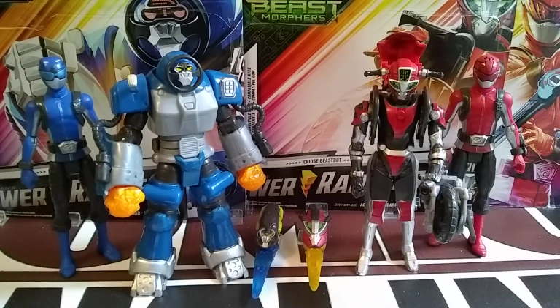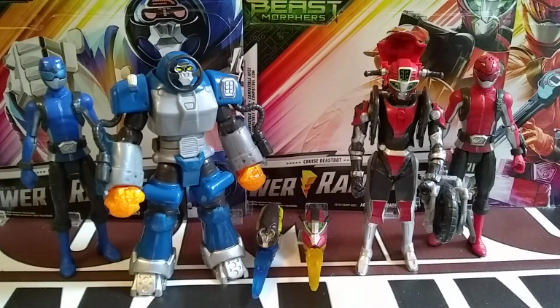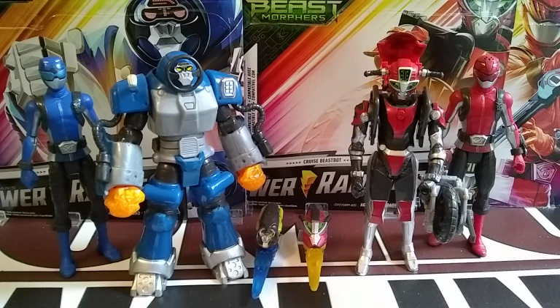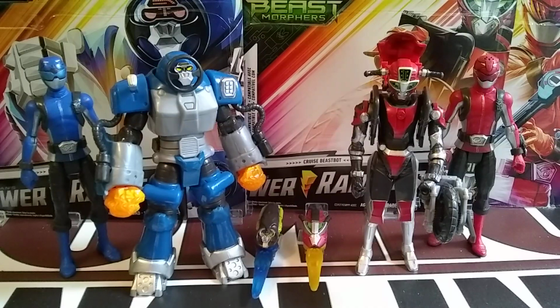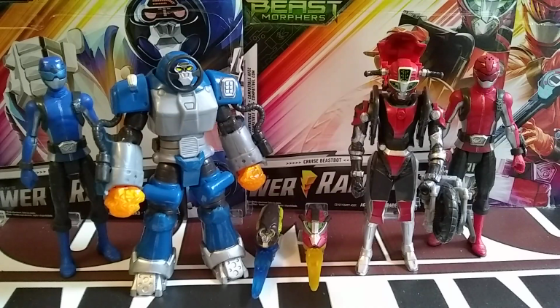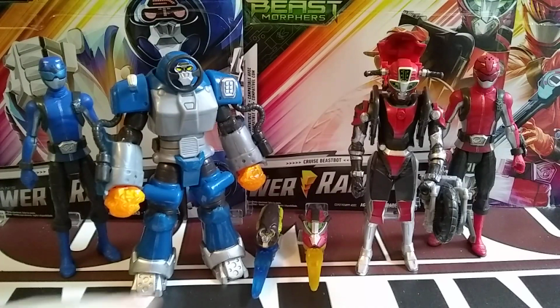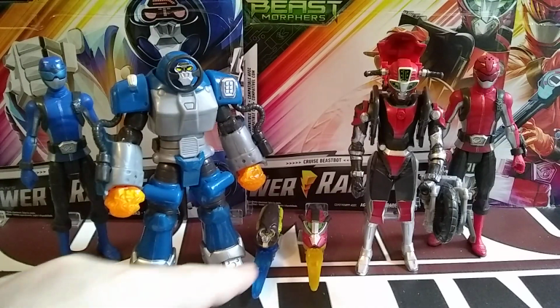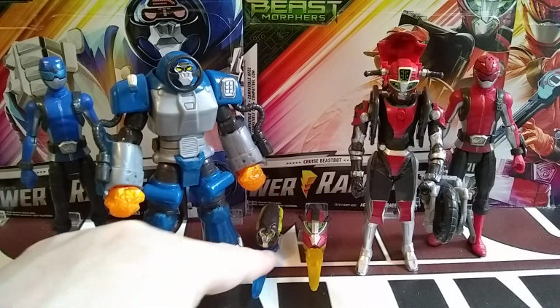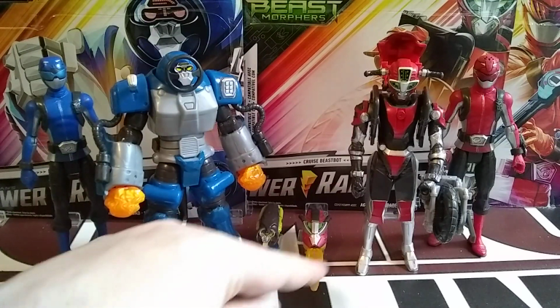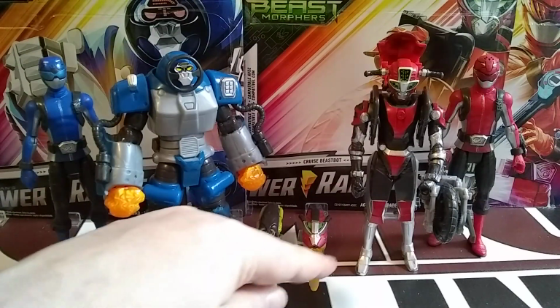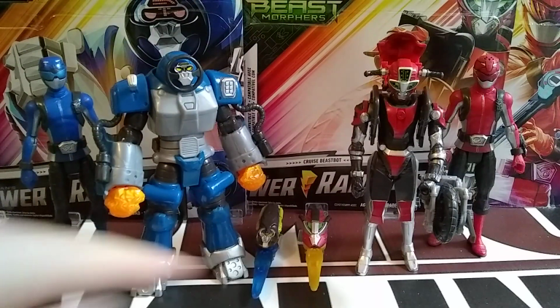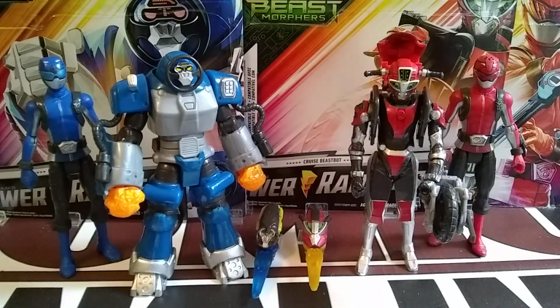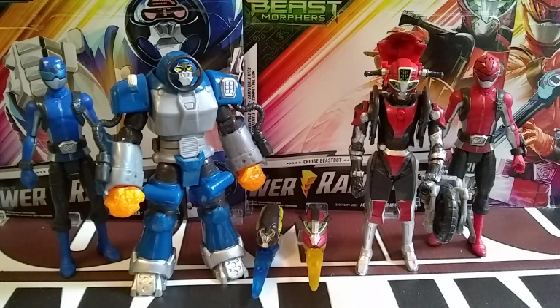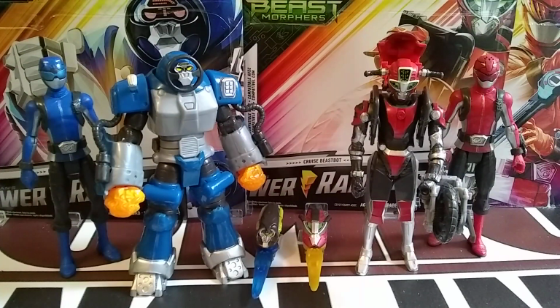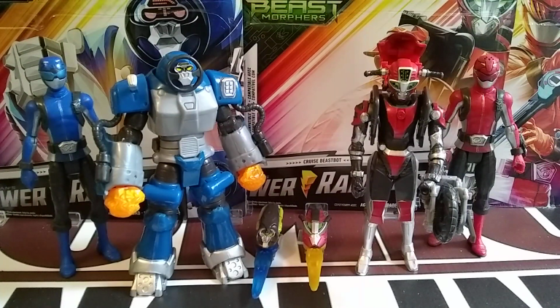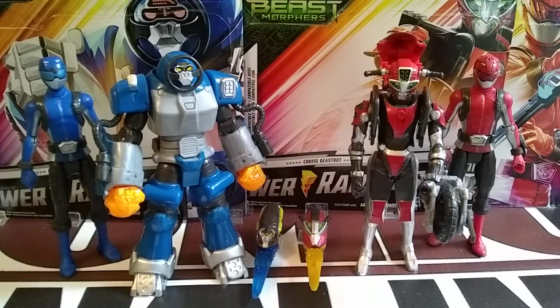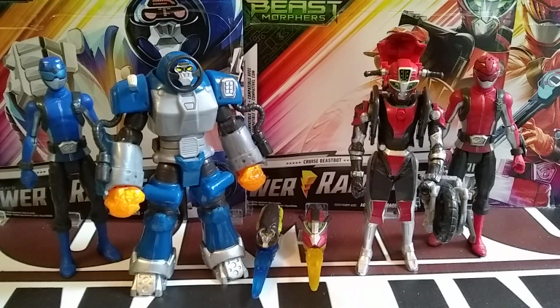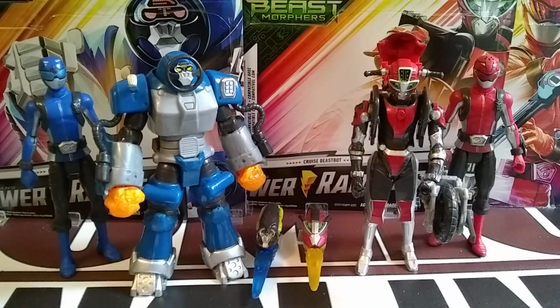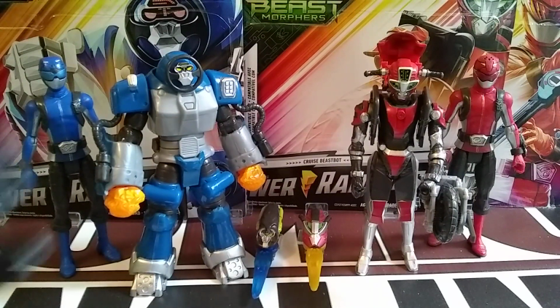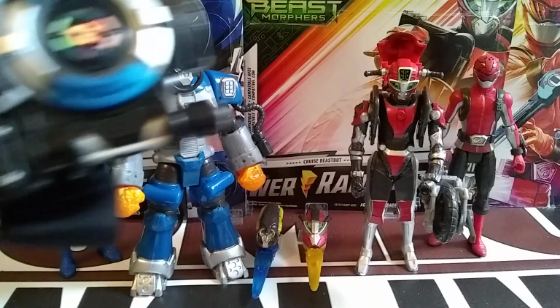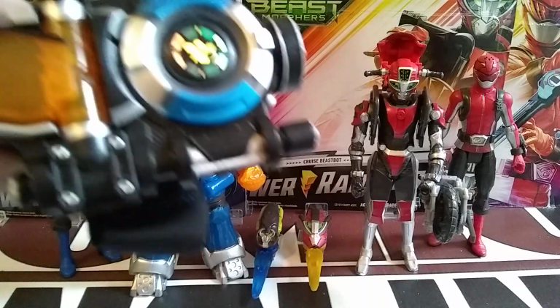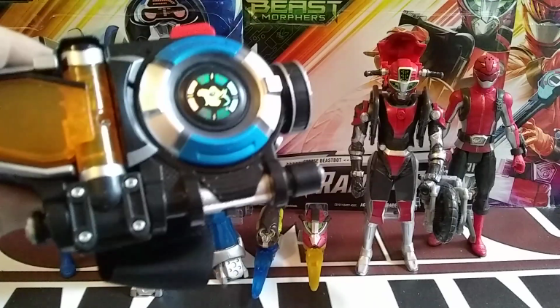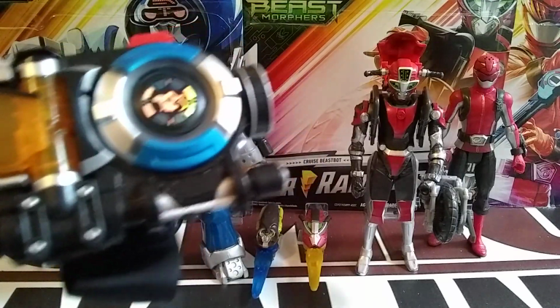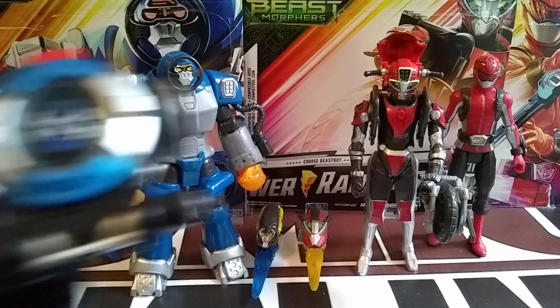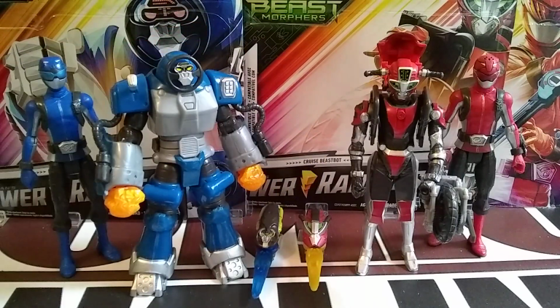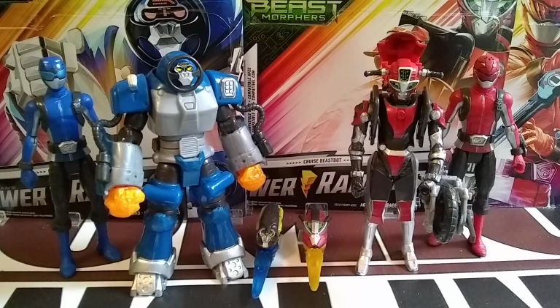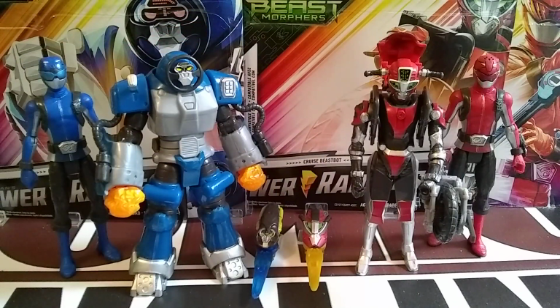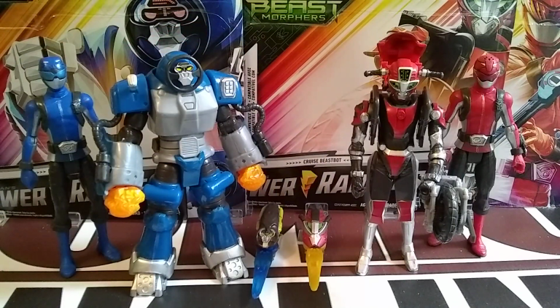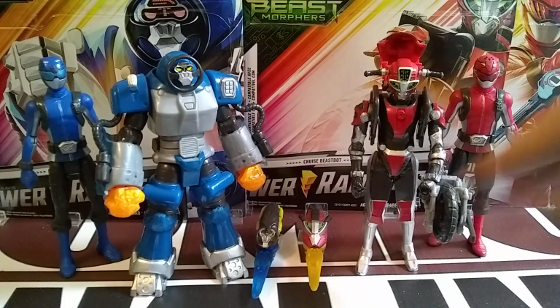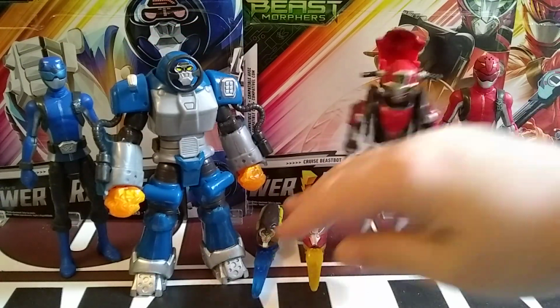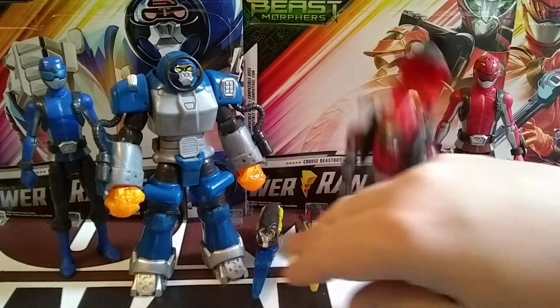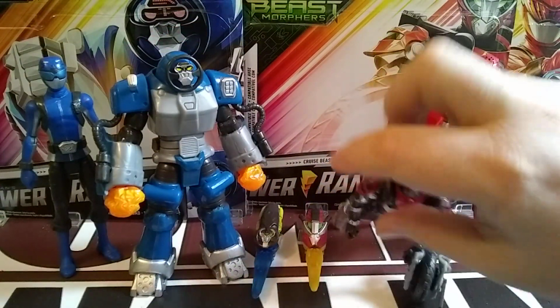They do come with their little keys for their Morphex Morpher, which I'm going to go over. Let's get that out of the way first.